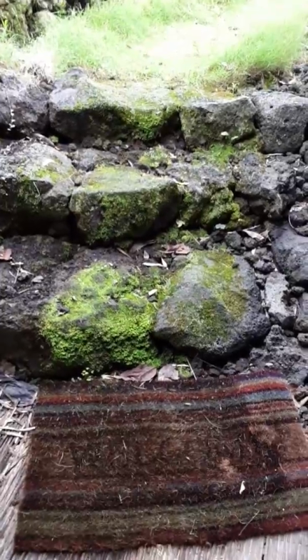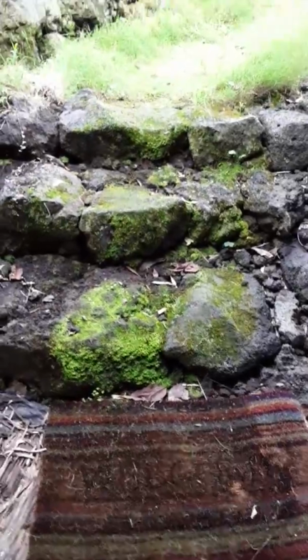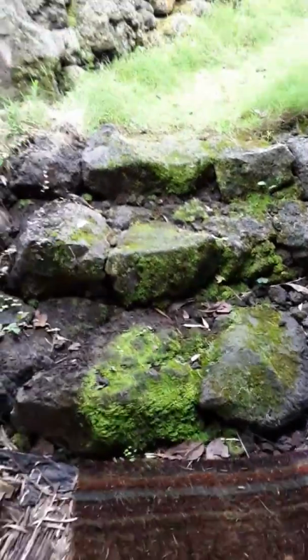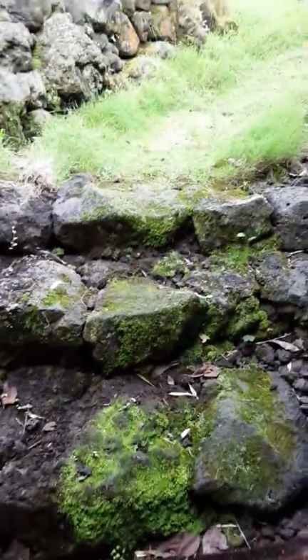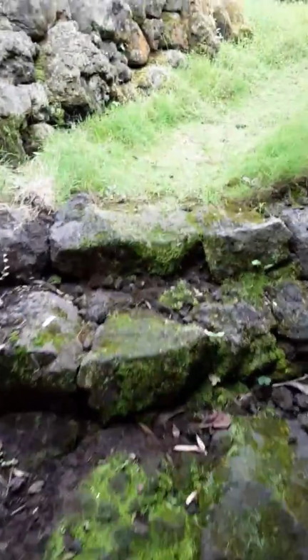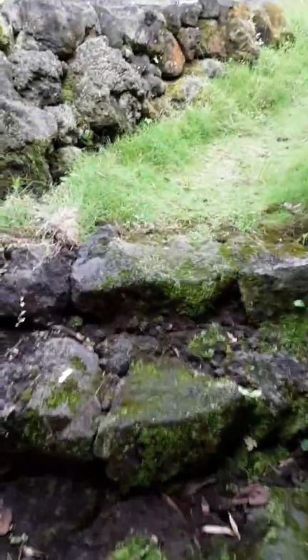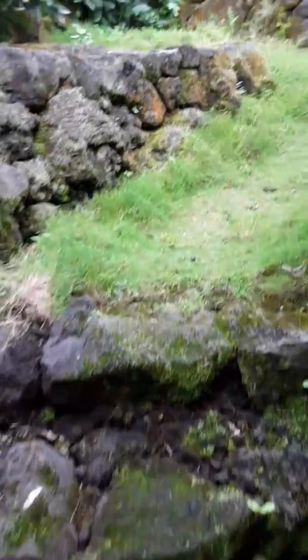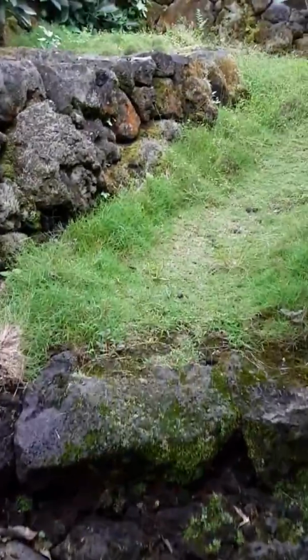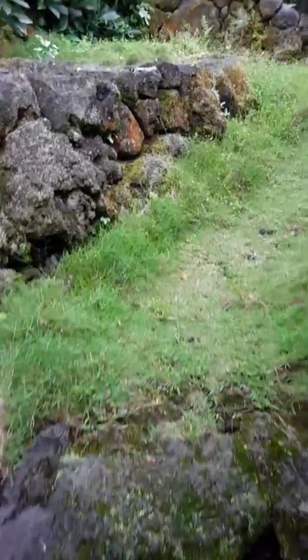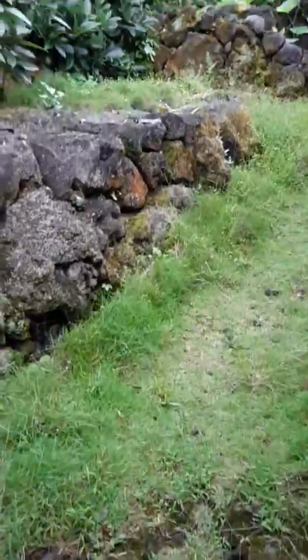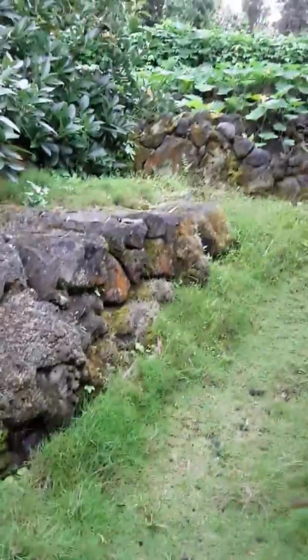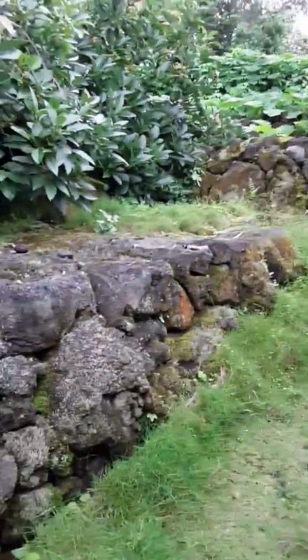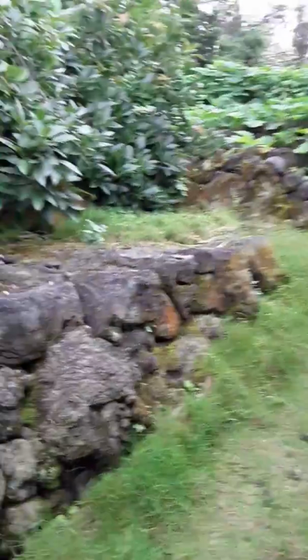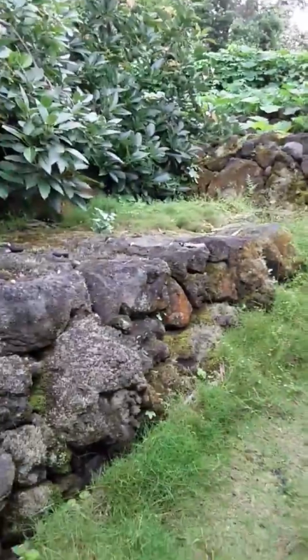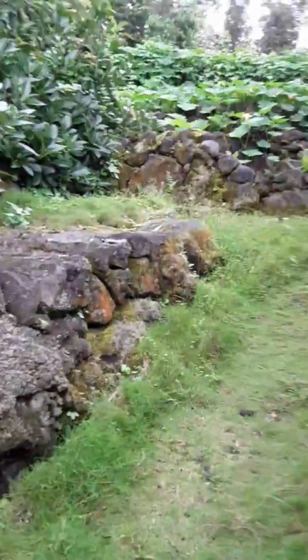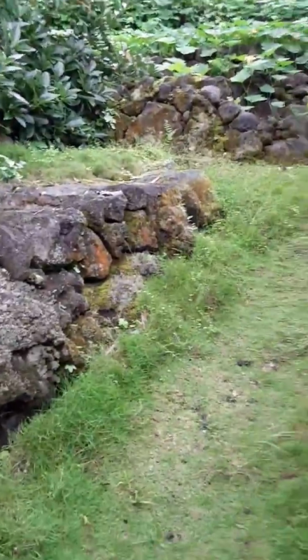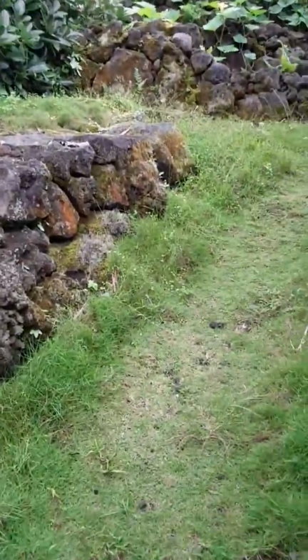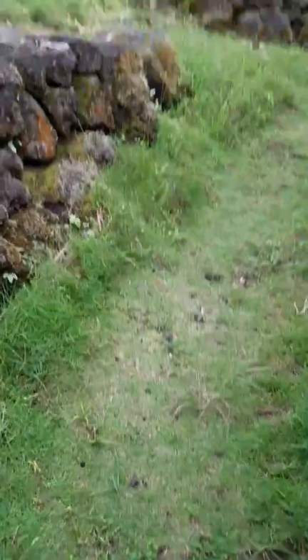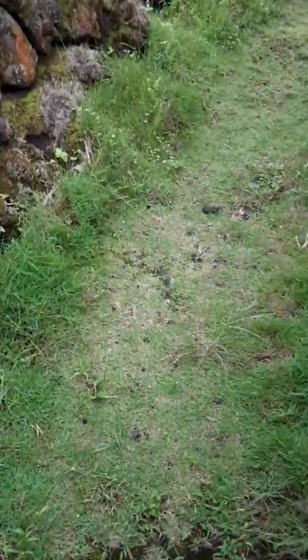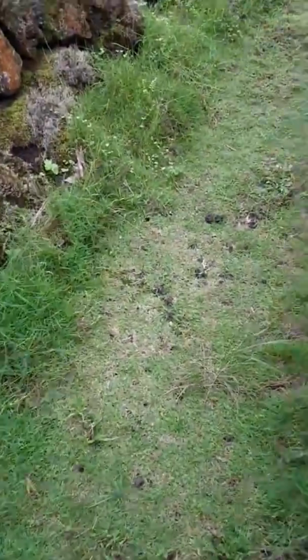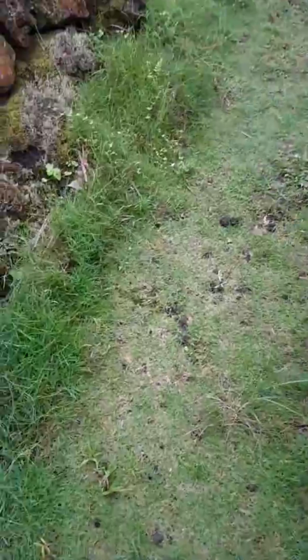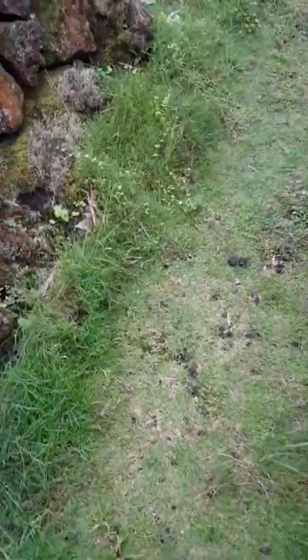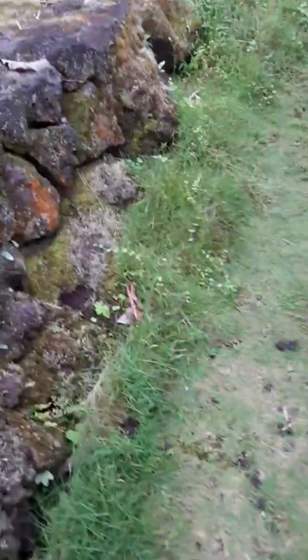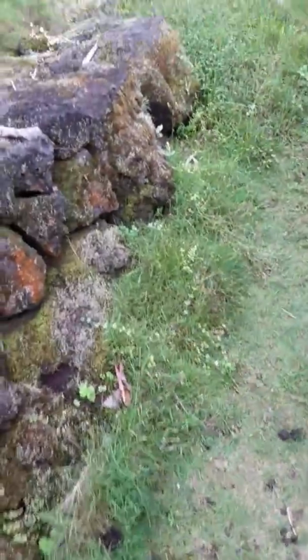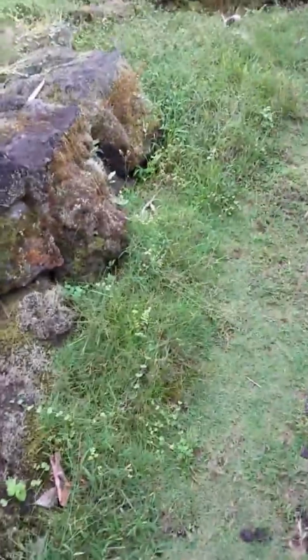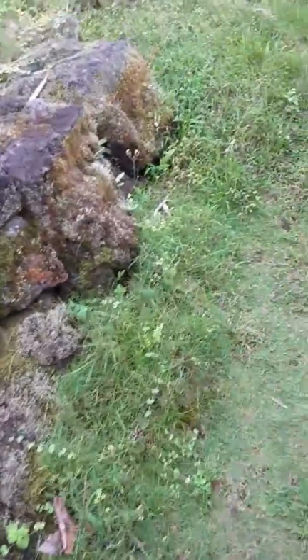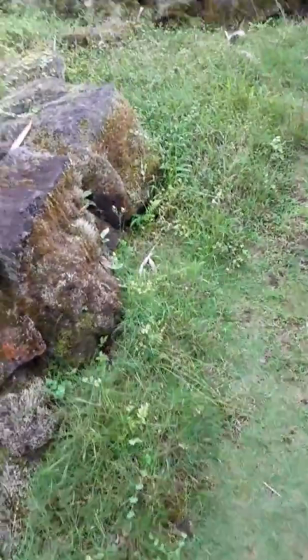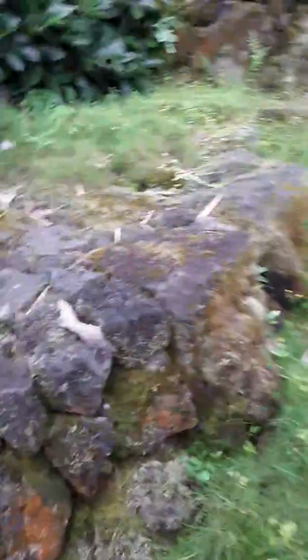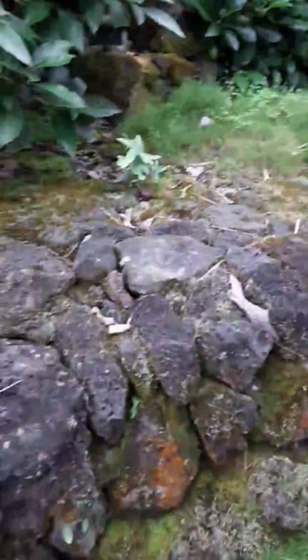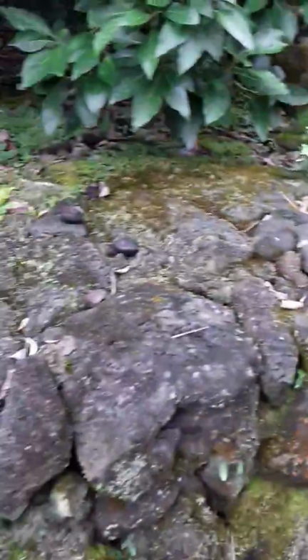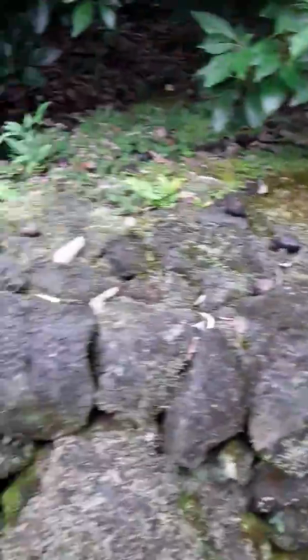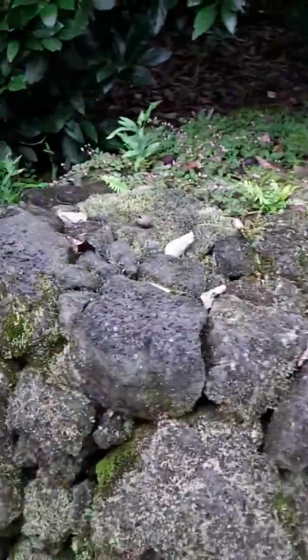Welcome to Papalani's Ohana. This is the entrance to the Ohana. This special kind of Japanese grass doesn't ever get too high here. This is a rock patio.